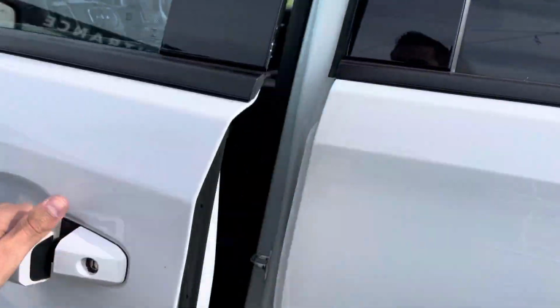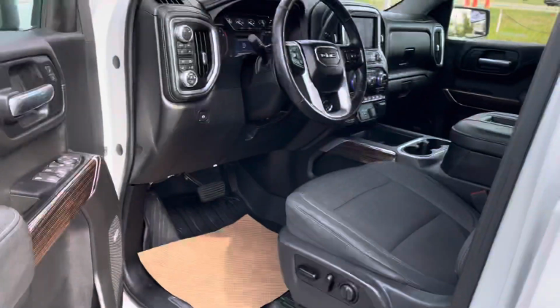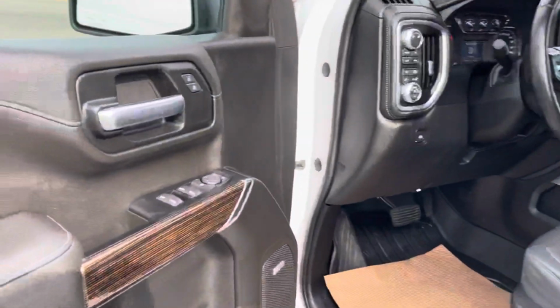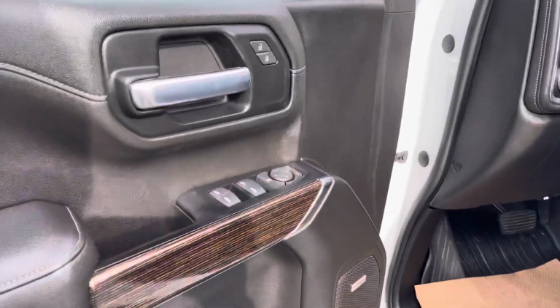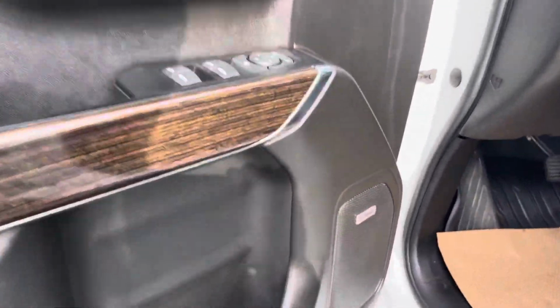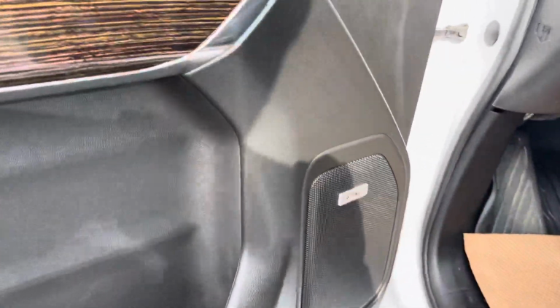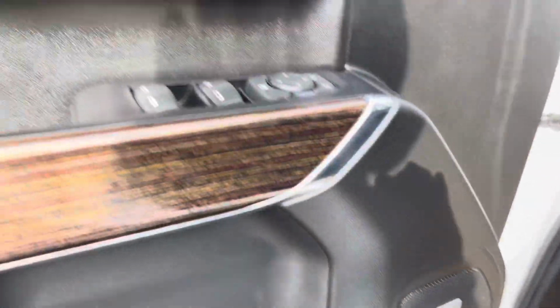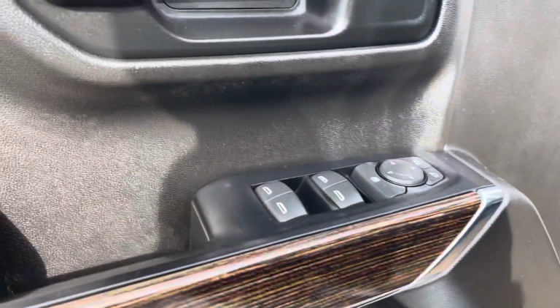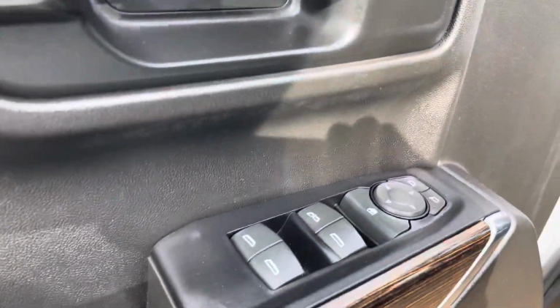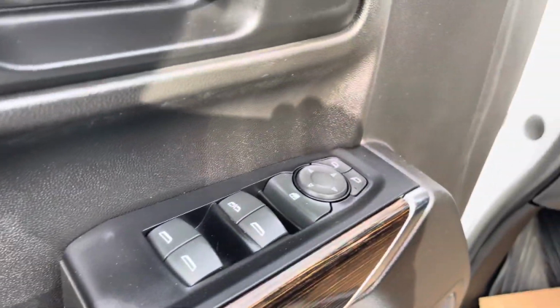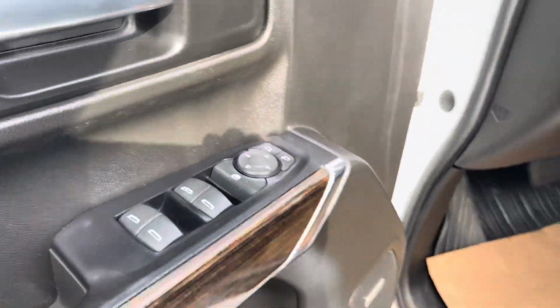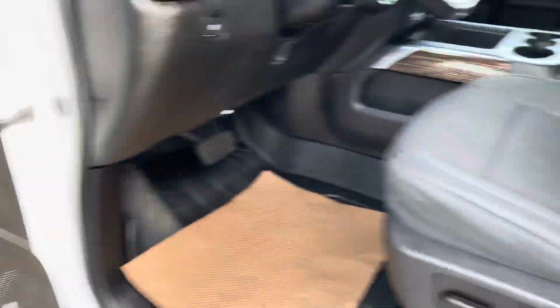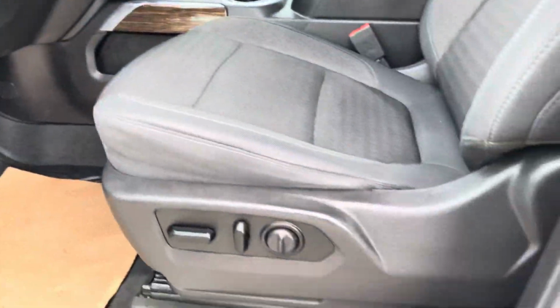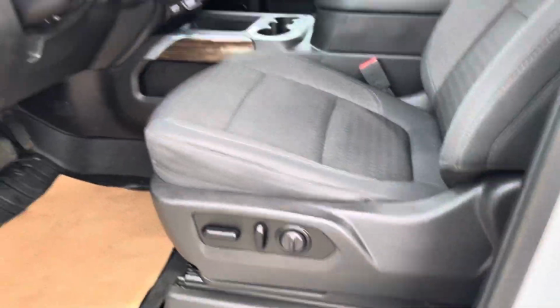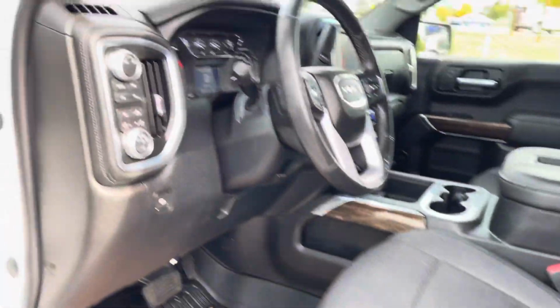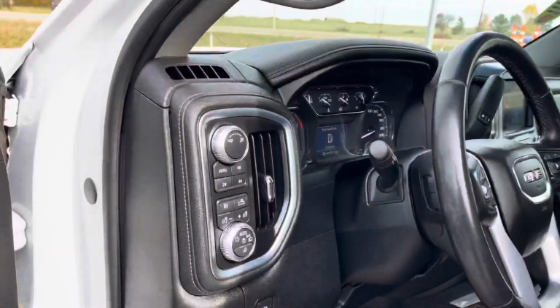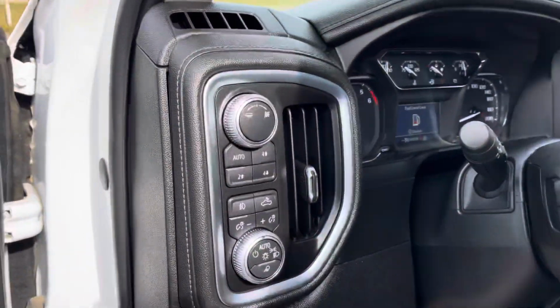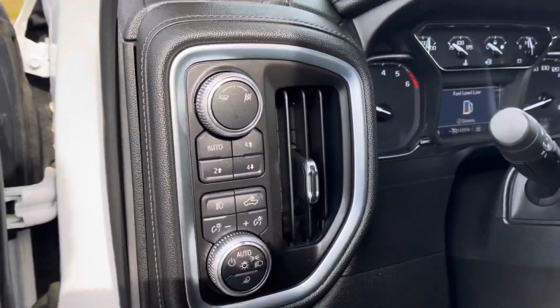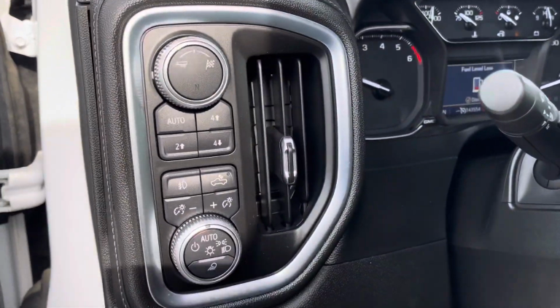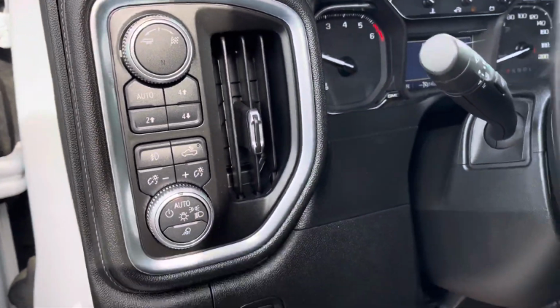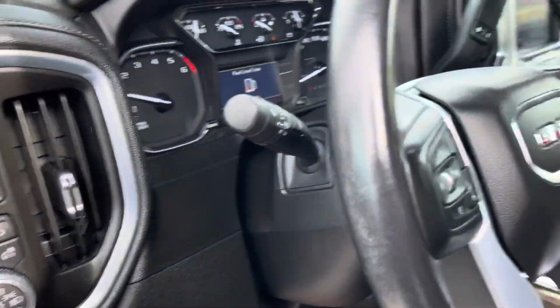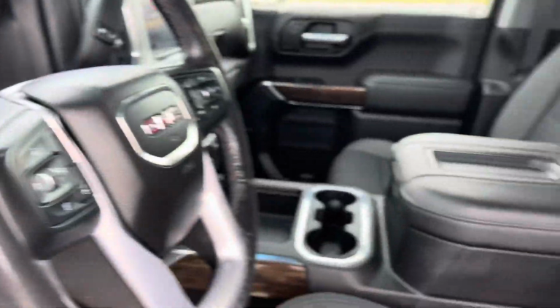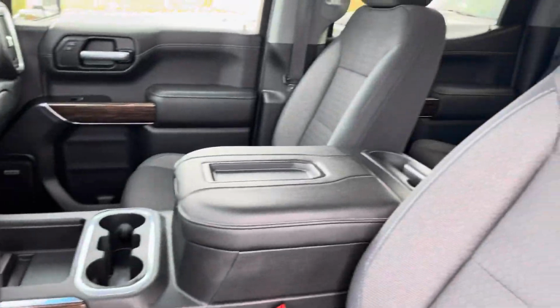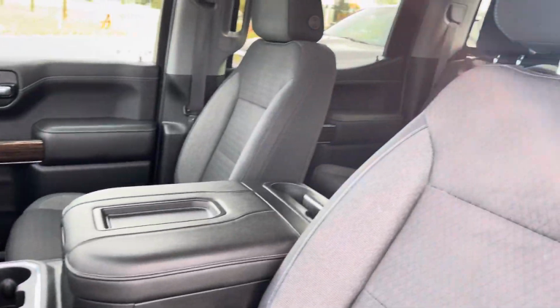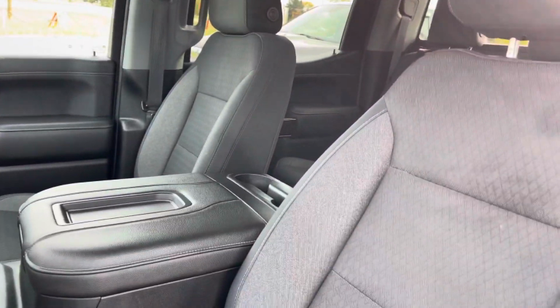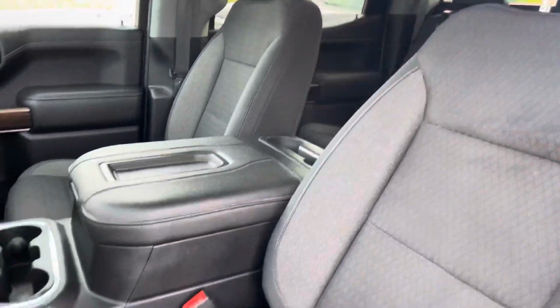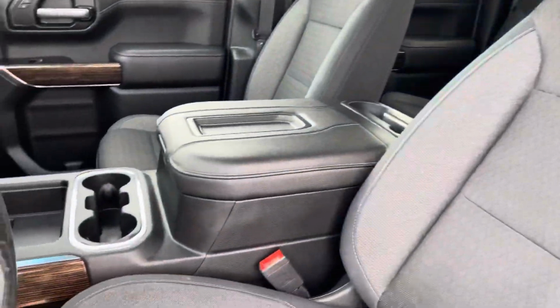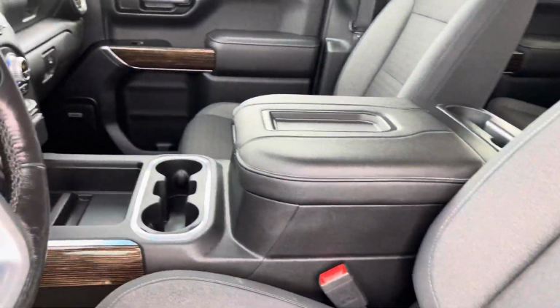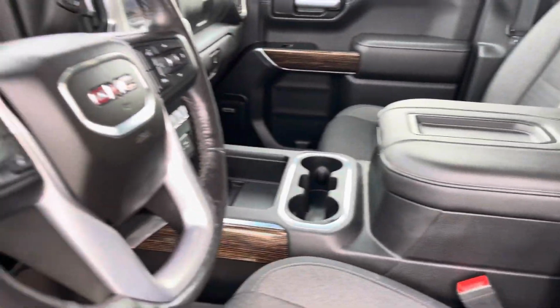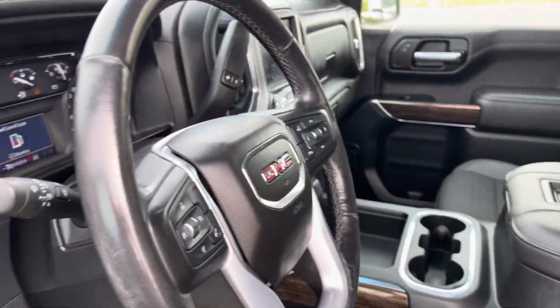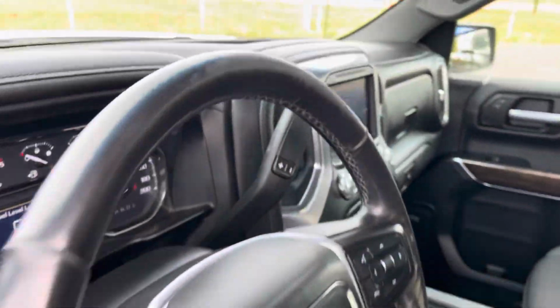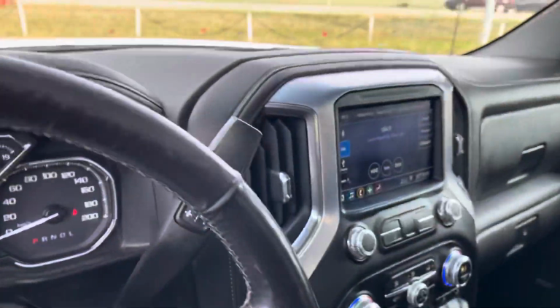Coming inside, you've got the Bose sound system surround all throughout, all your power options, power seats included, 4x4, automatic headlights with daytime running lights, and the nice bucket seats and center console.